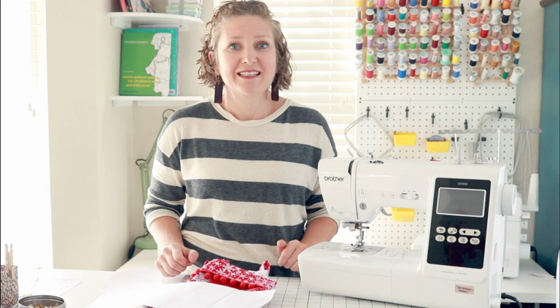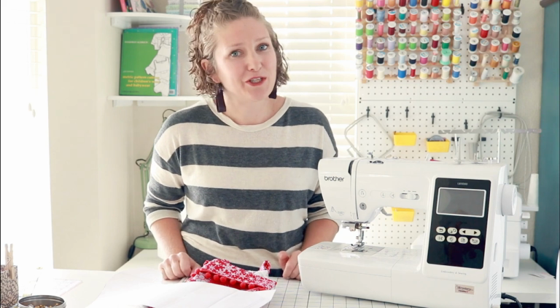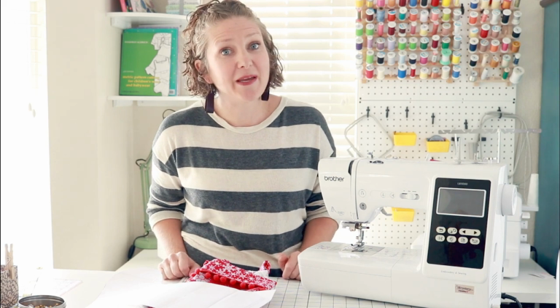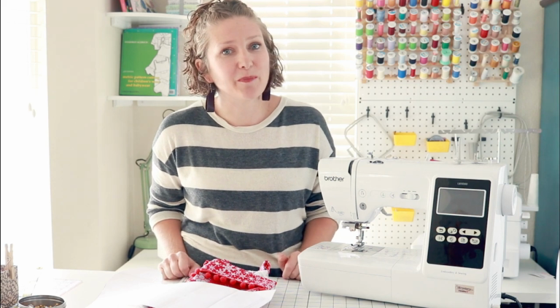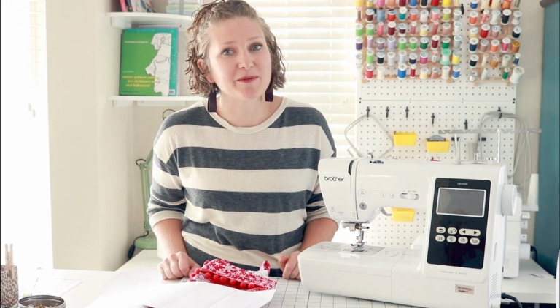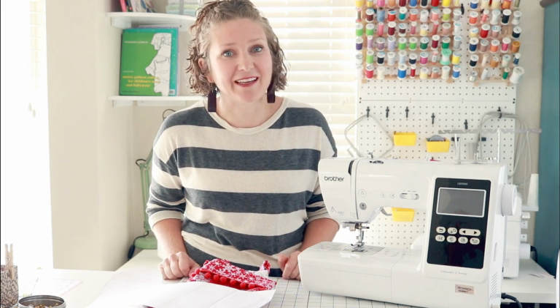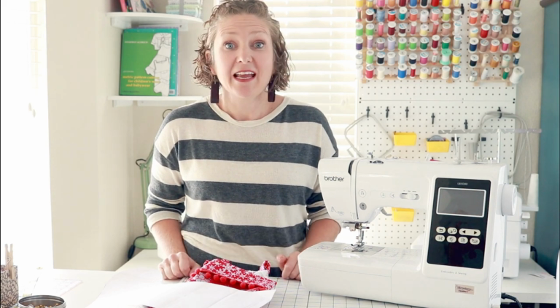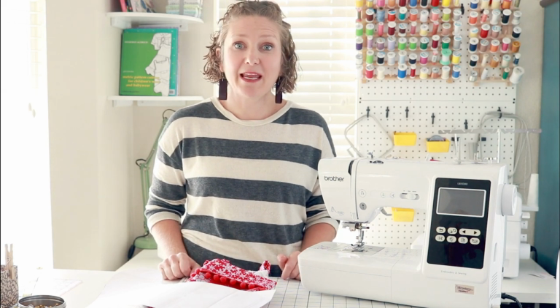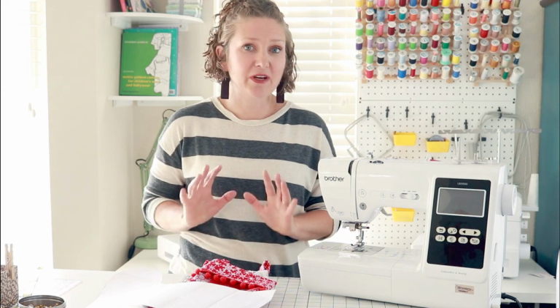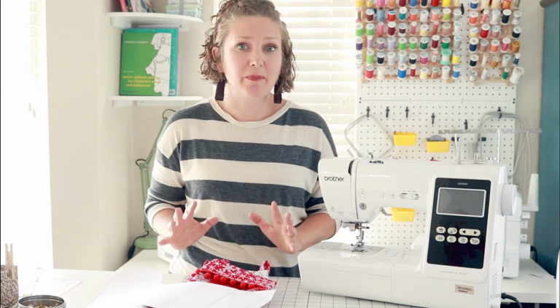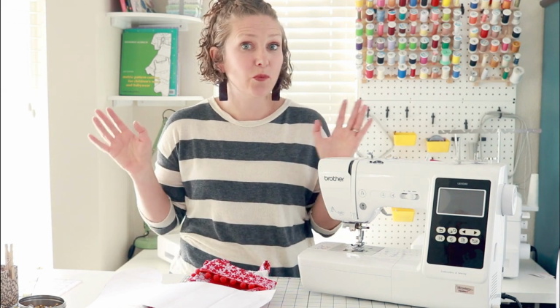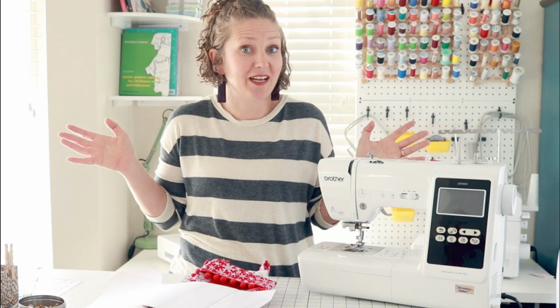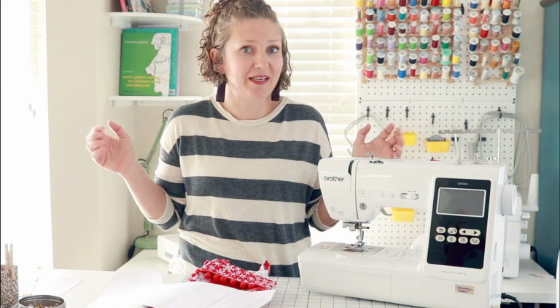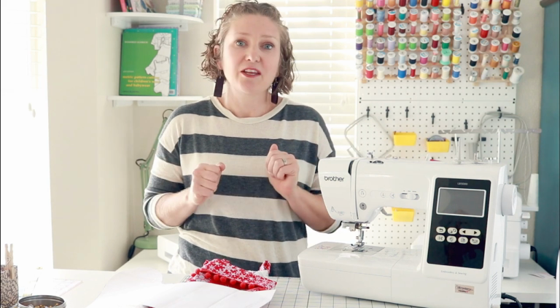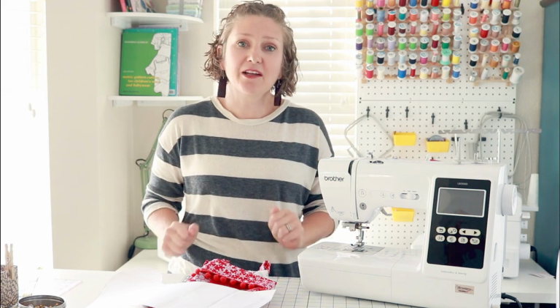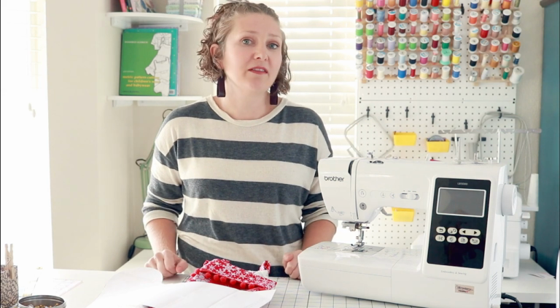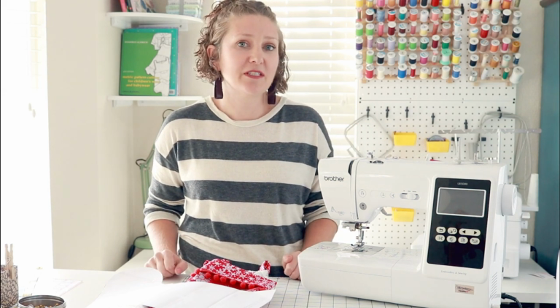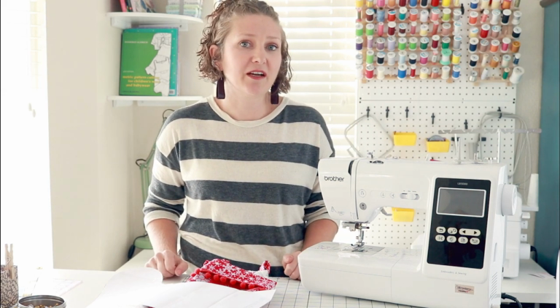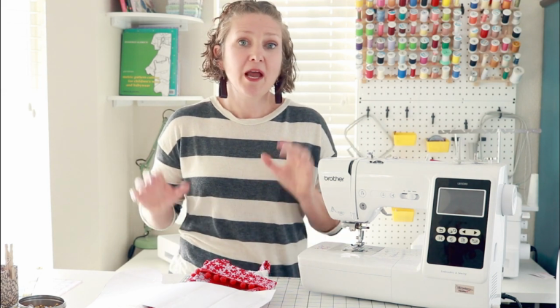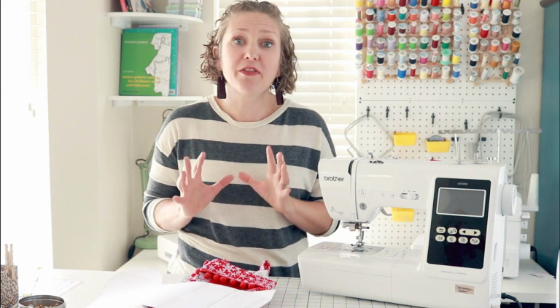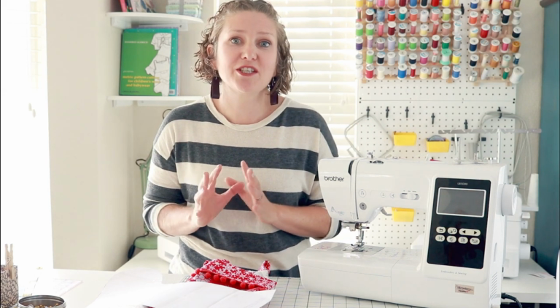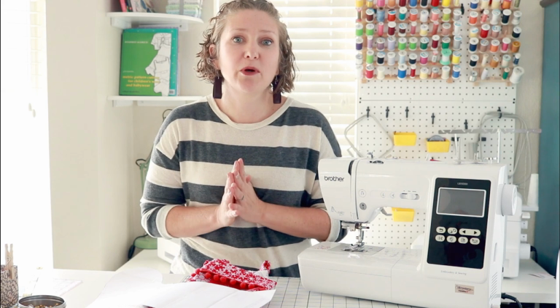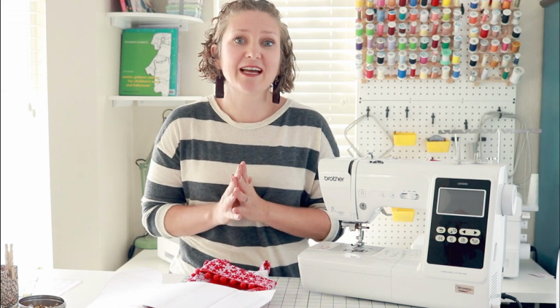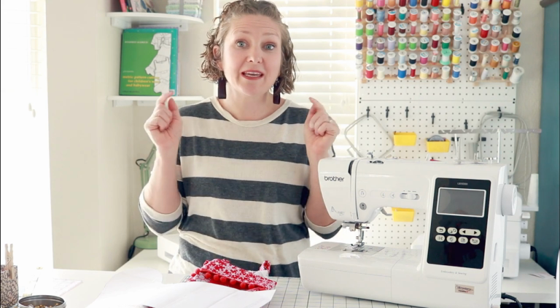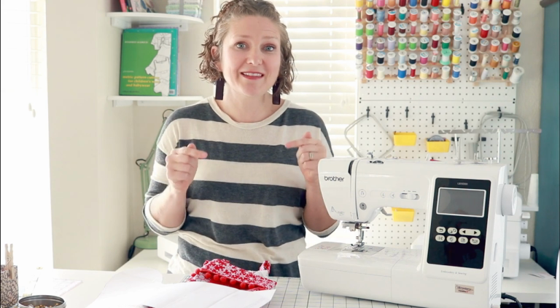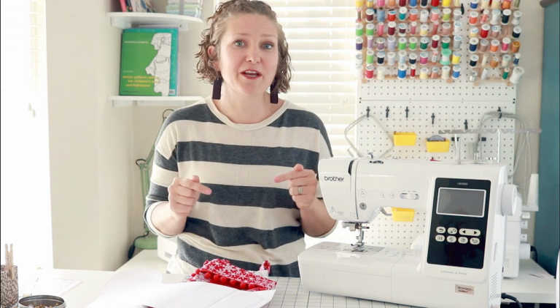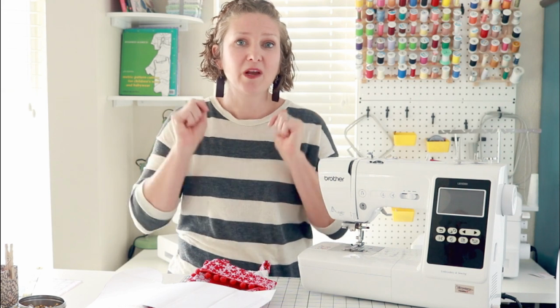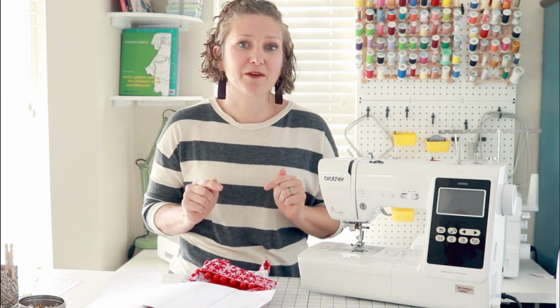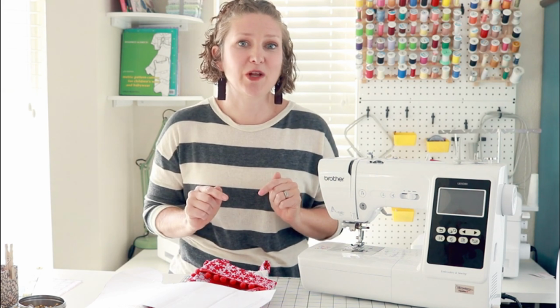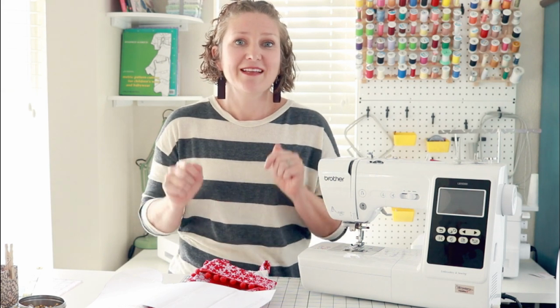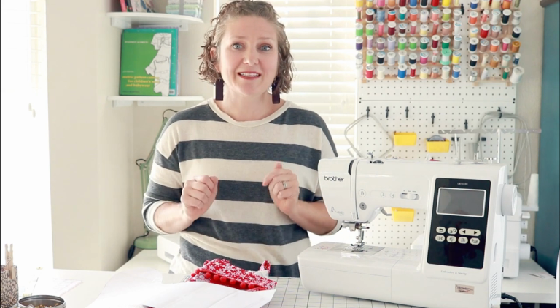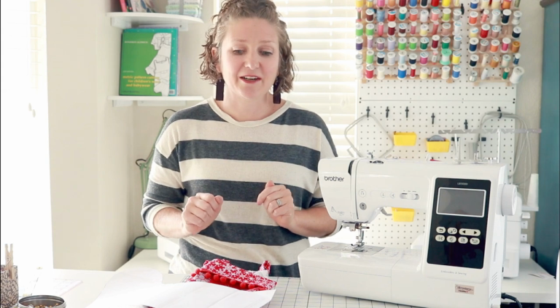Today I'm going to show you how to make a simple Christmas stocking. It's made with a free sewing pattern, which is another bonus. You can download it on LifeSewSavory.com, but all the directions for putting it together will be here in this video on the Brother Sews blog. So let's get started.